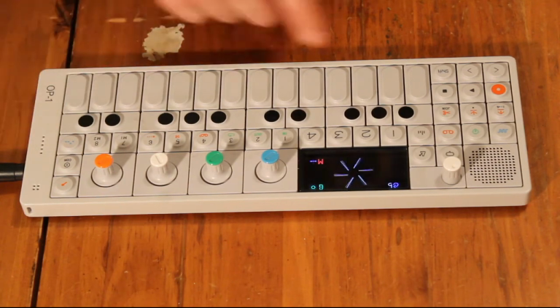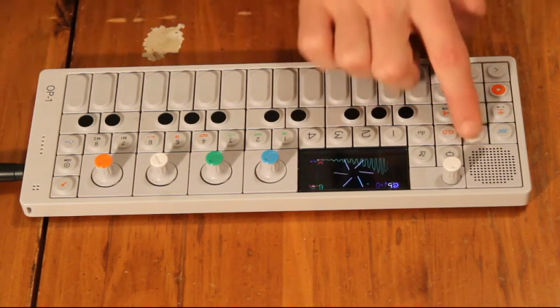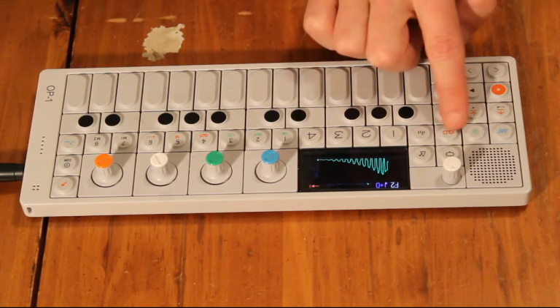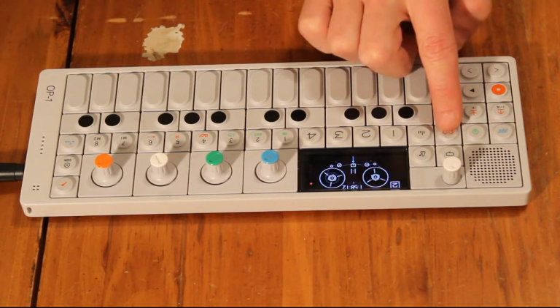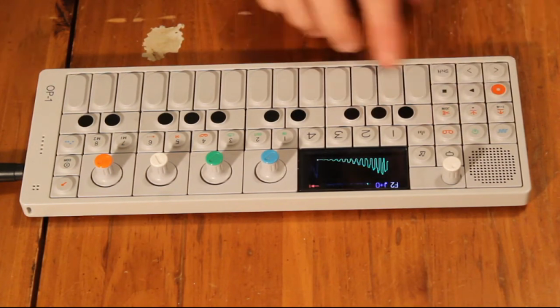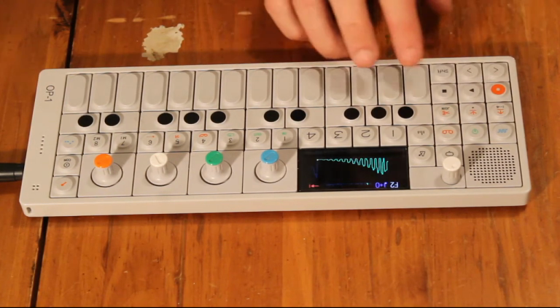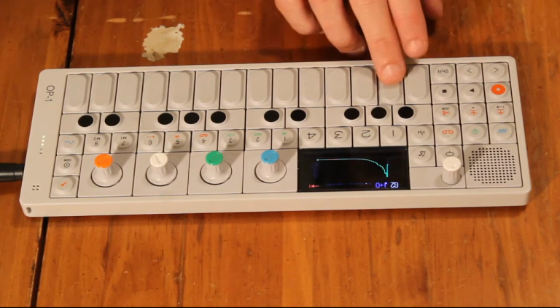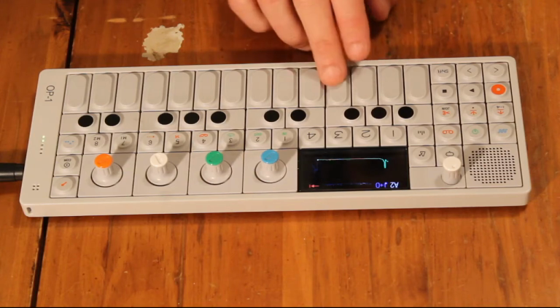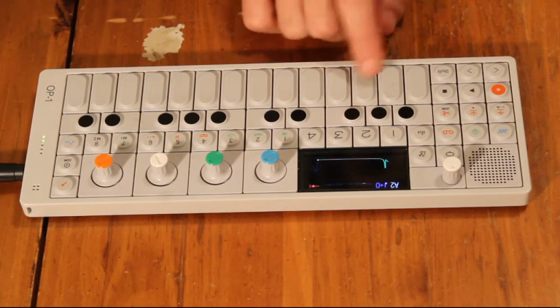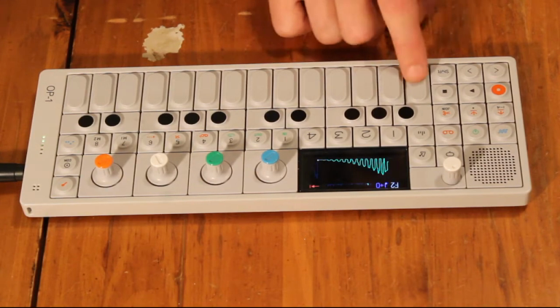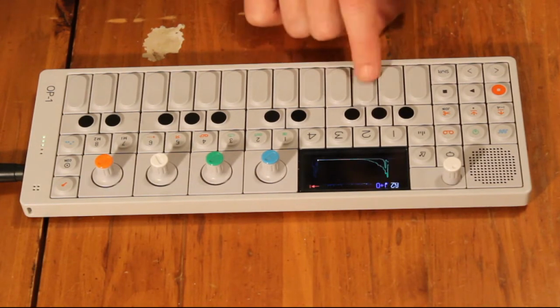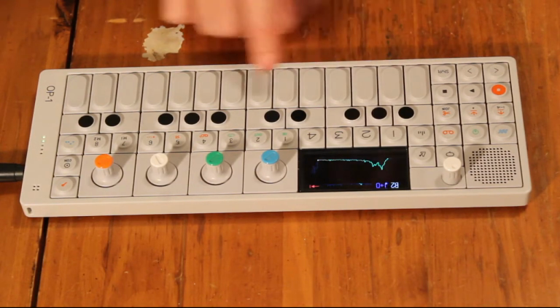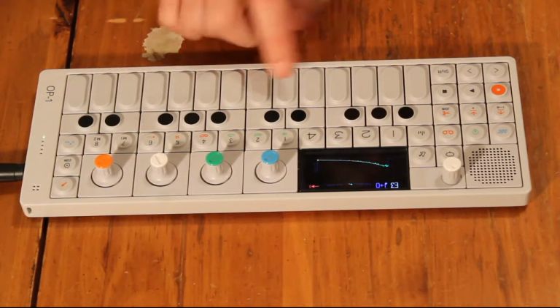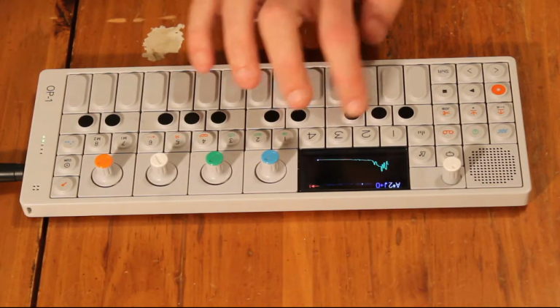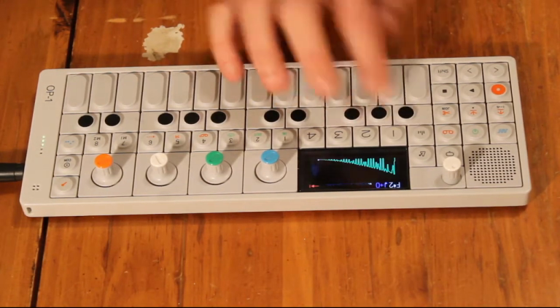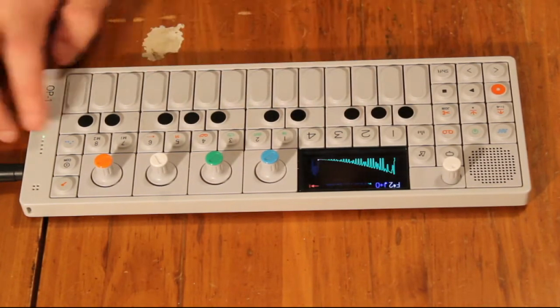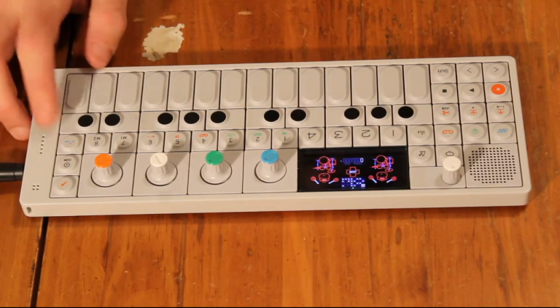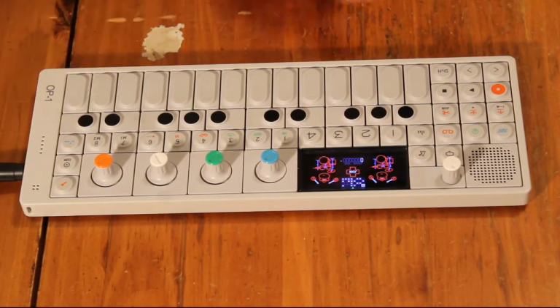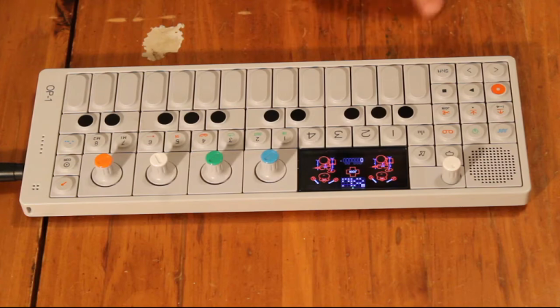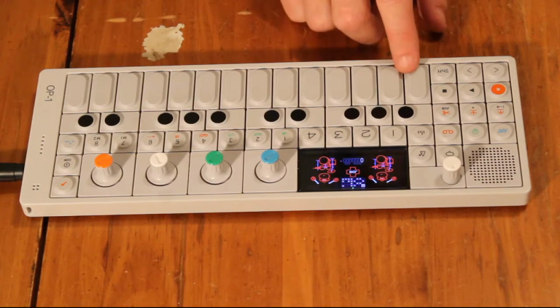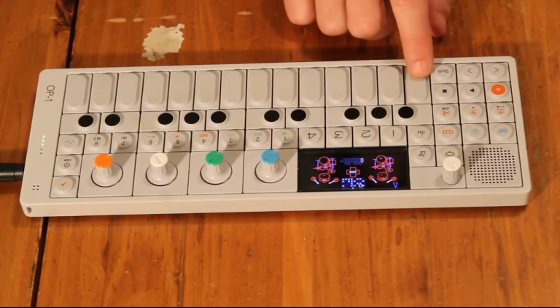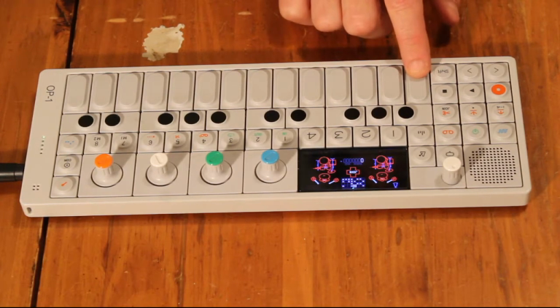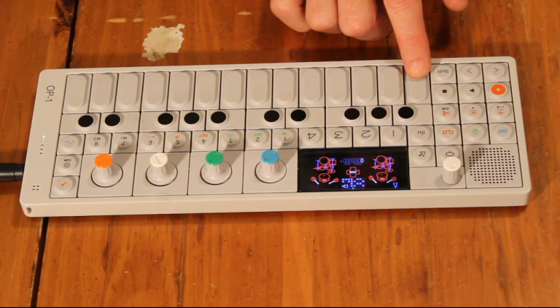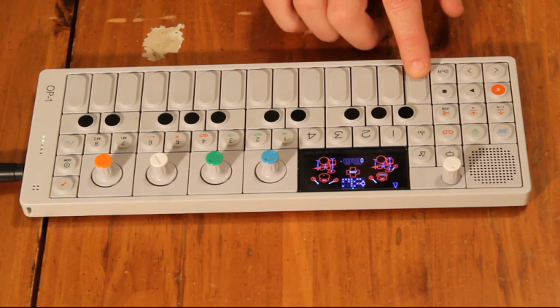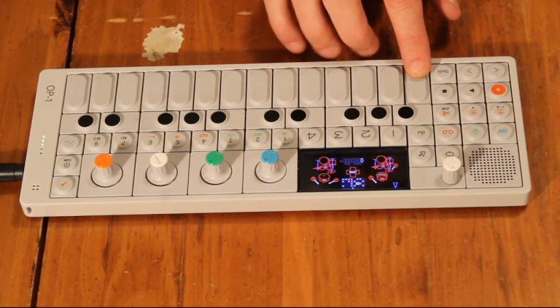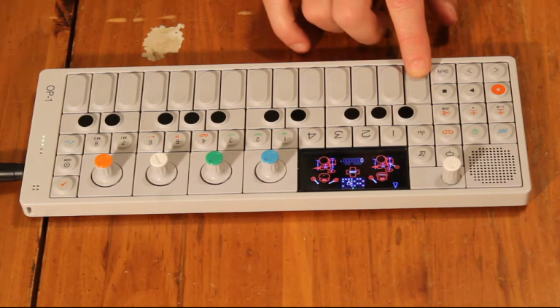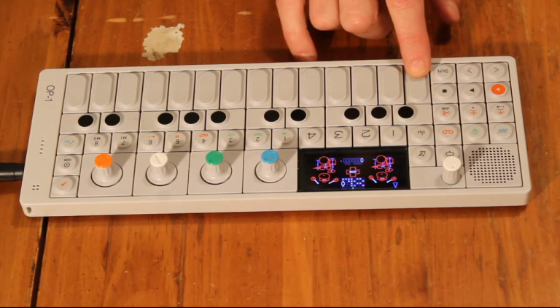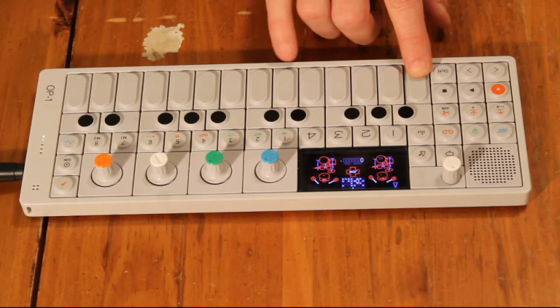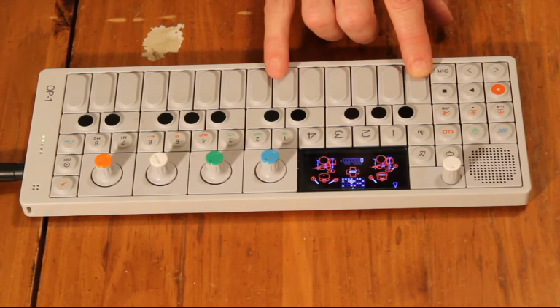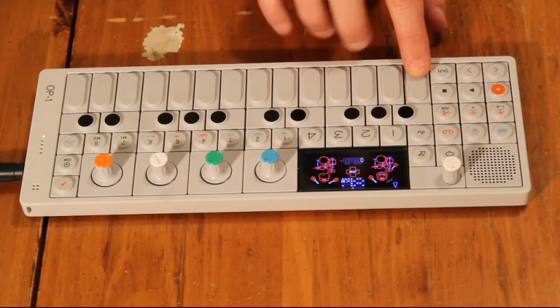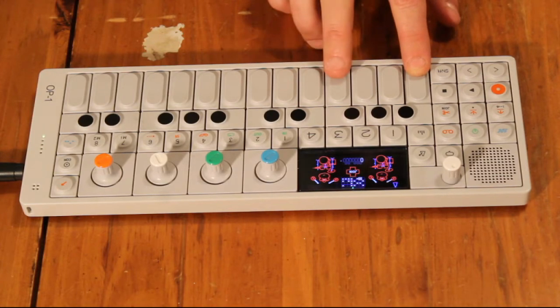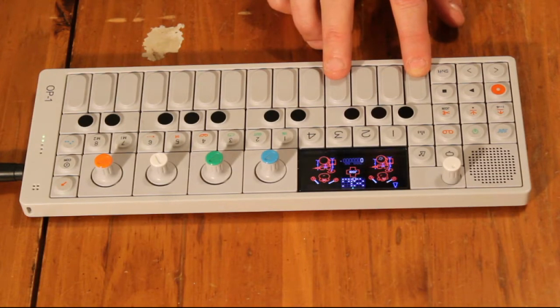You also have a drum machine in here. The cool thing is when you go to your drum section, you have little monkeys that play your drums. It's pretty cool — you can have two of them play at the same time.